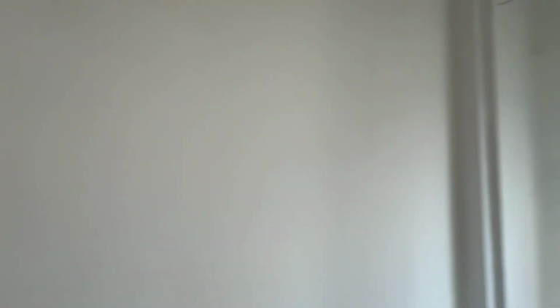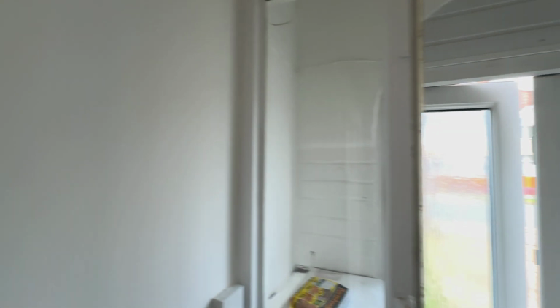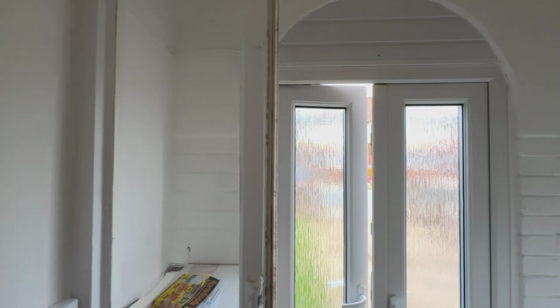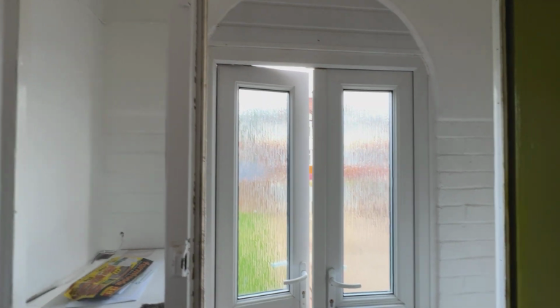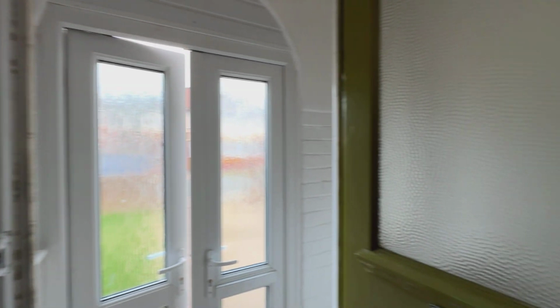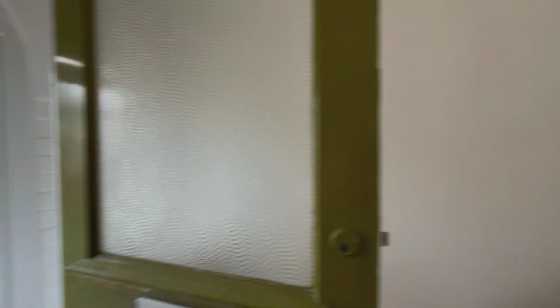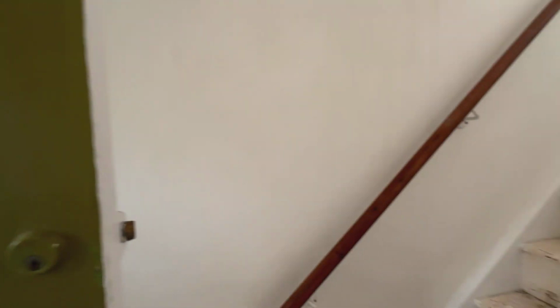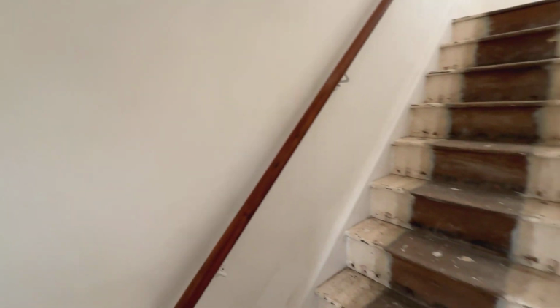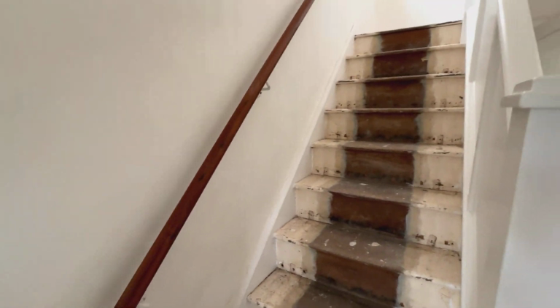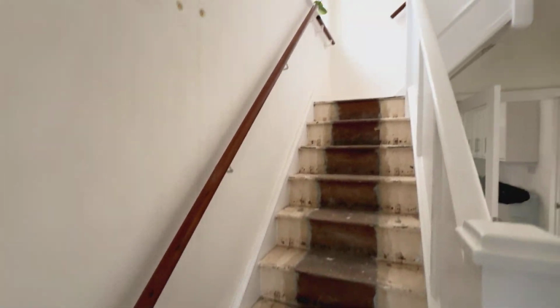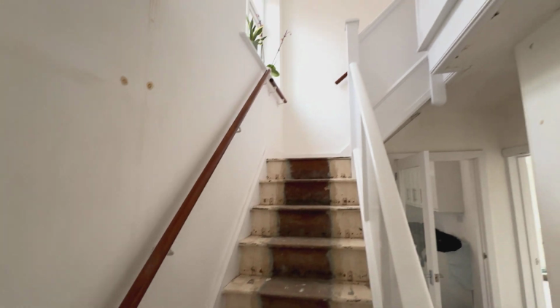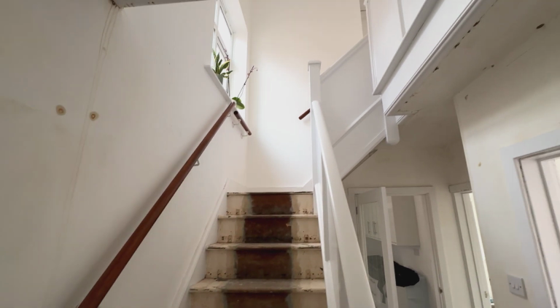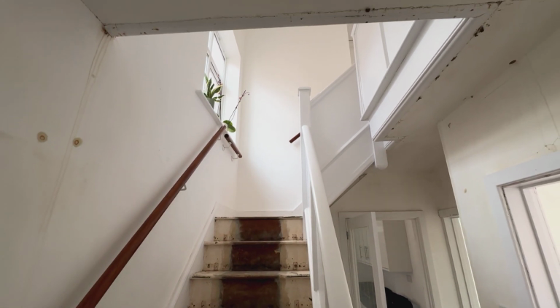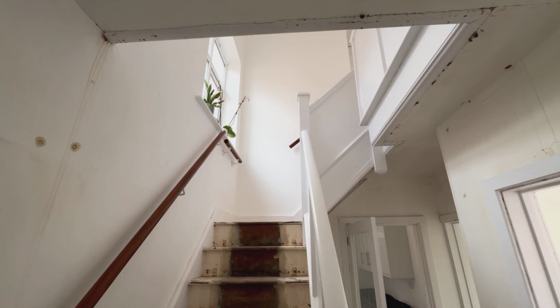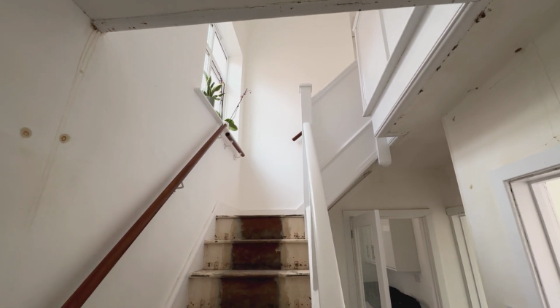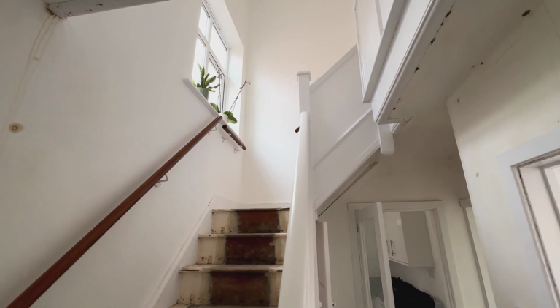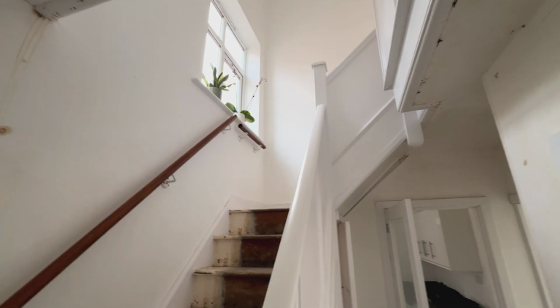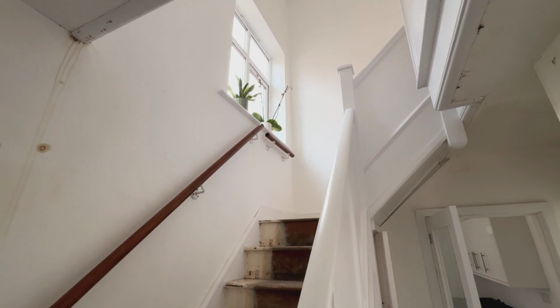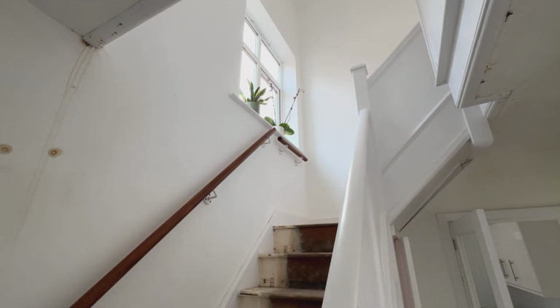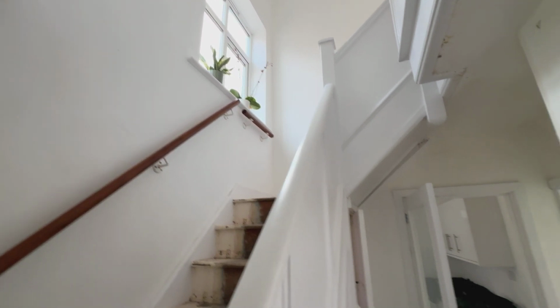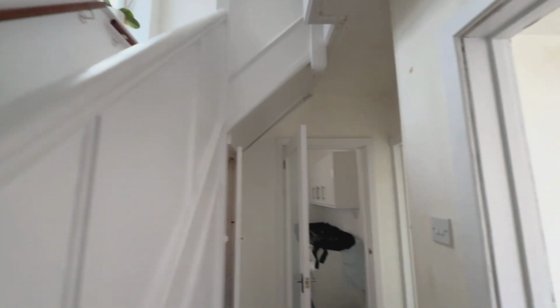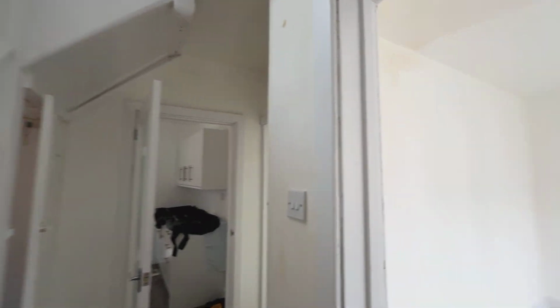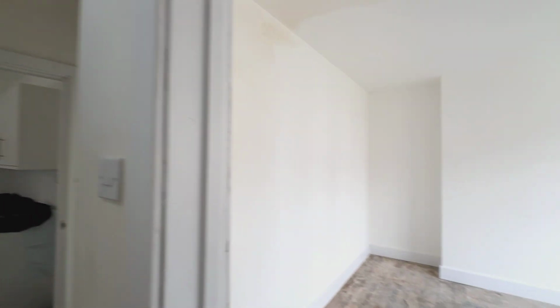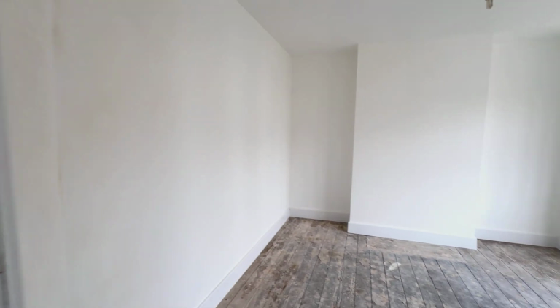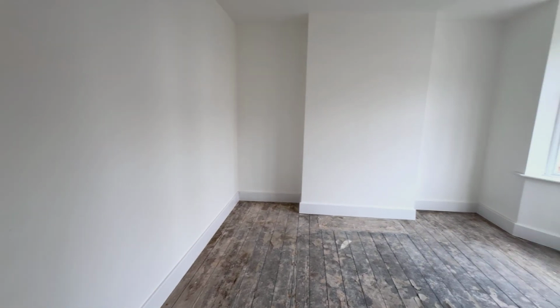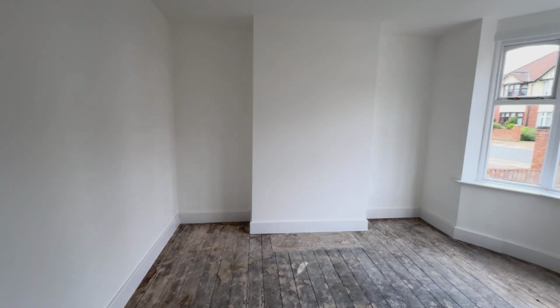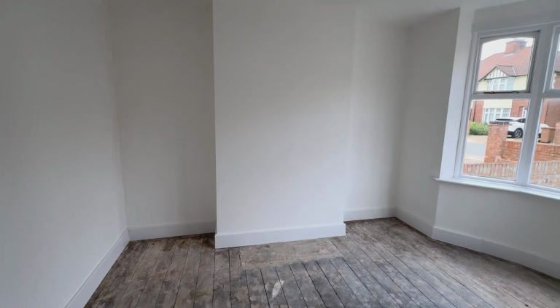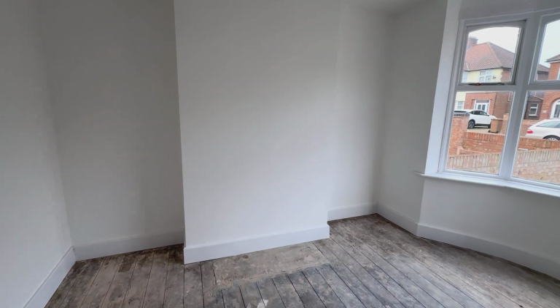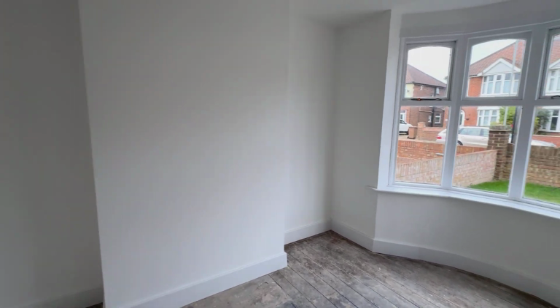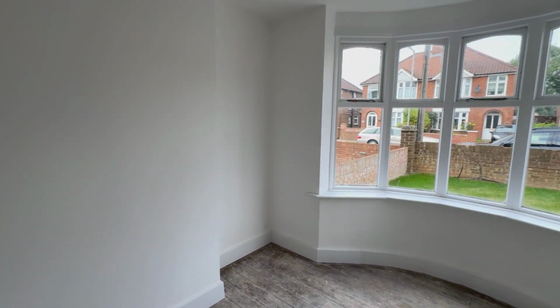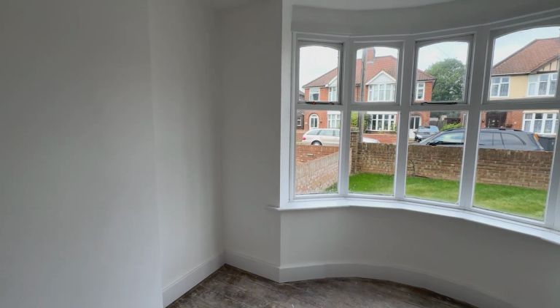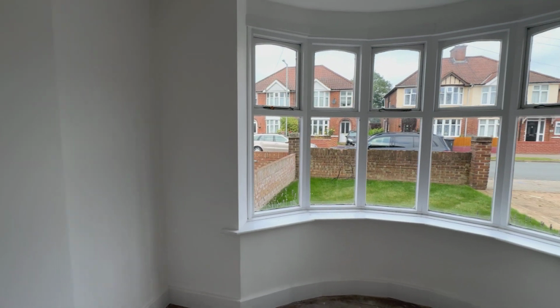To start with, we've got a little porch and we've got stairs to the first floor — nice dogleg stairs, nice and light with the window at the top. And then we're going into the main sitting room, which is to the front.